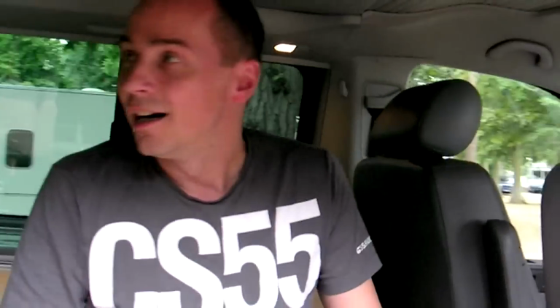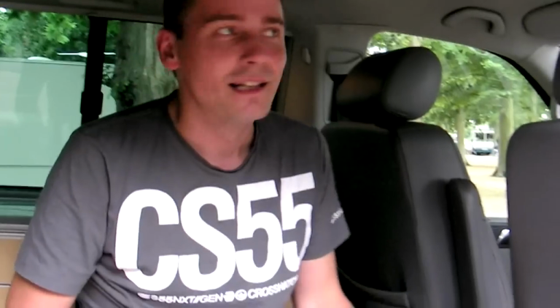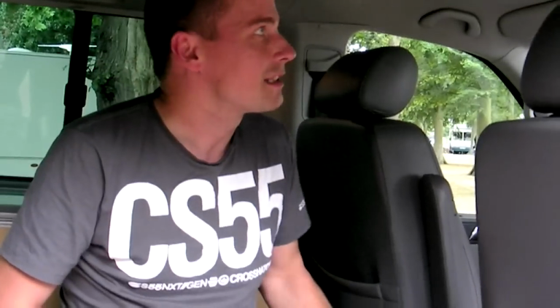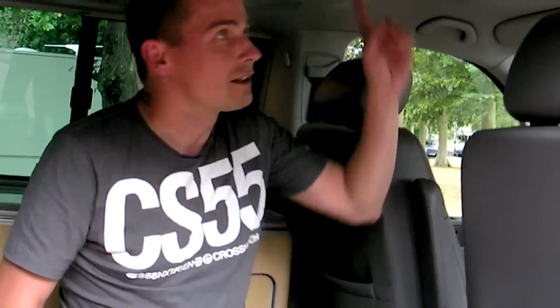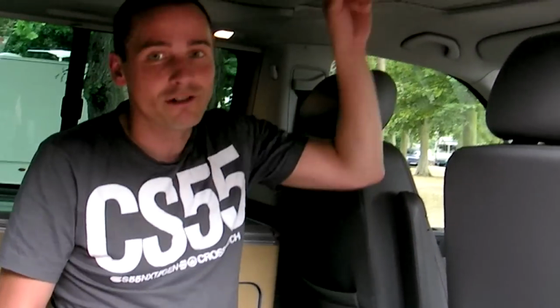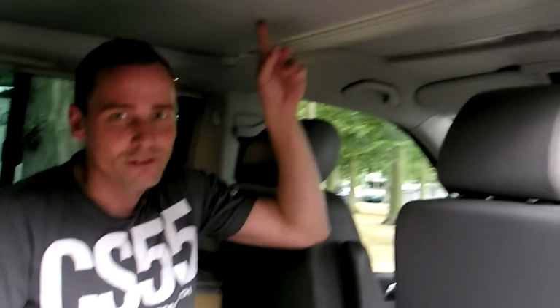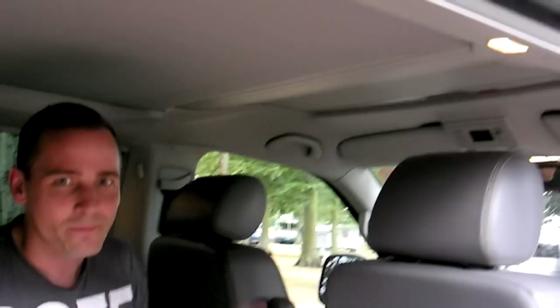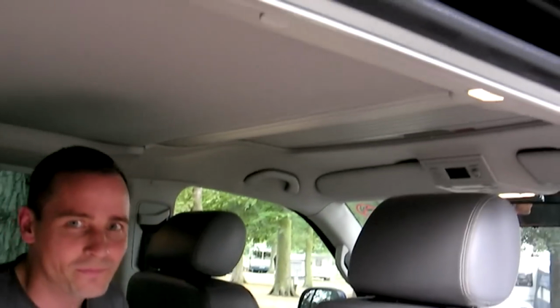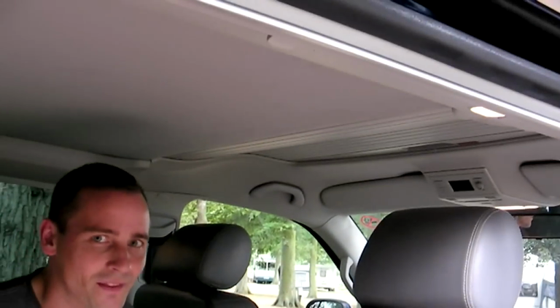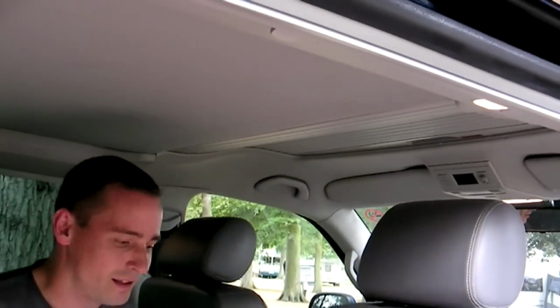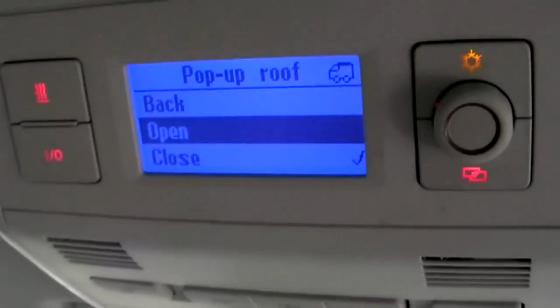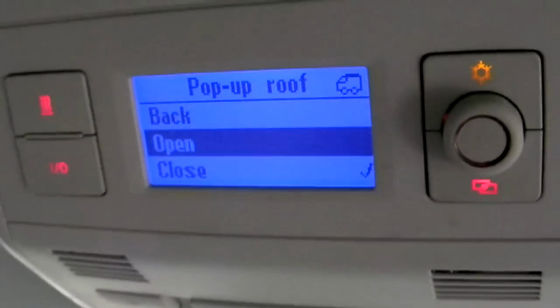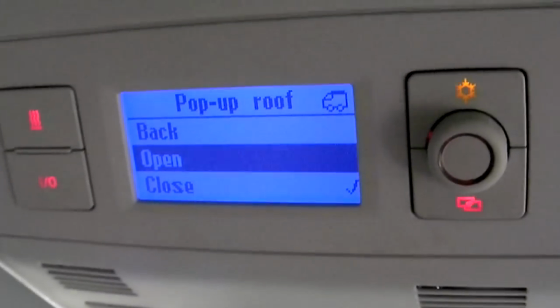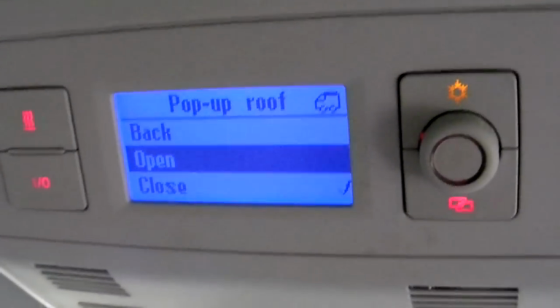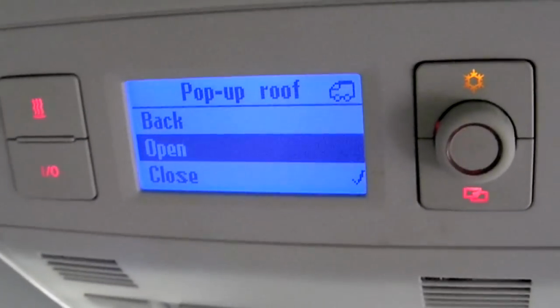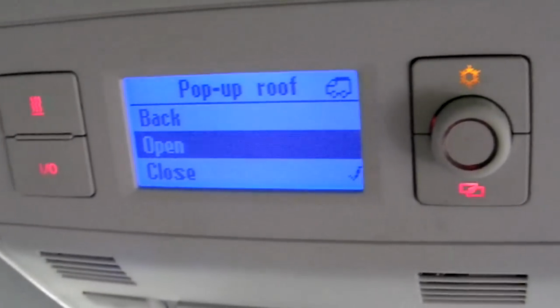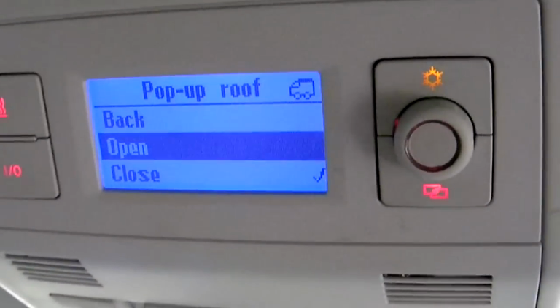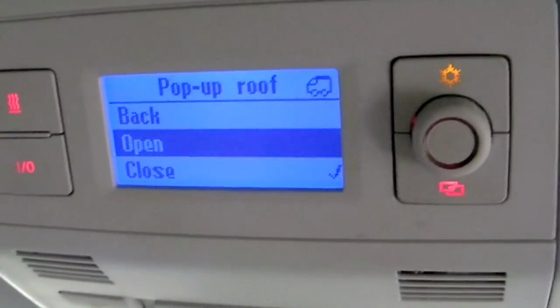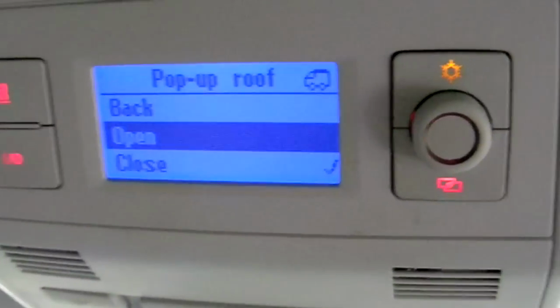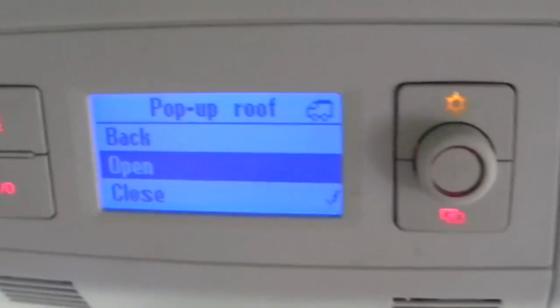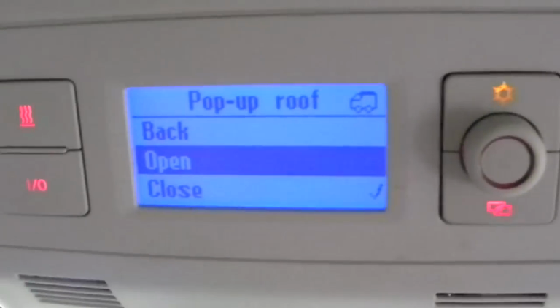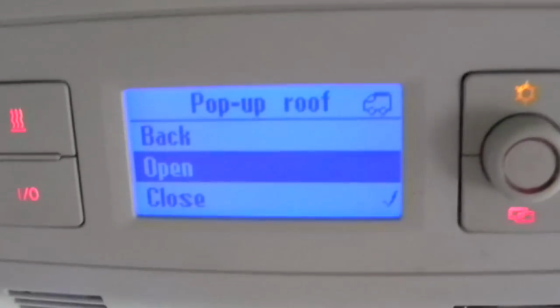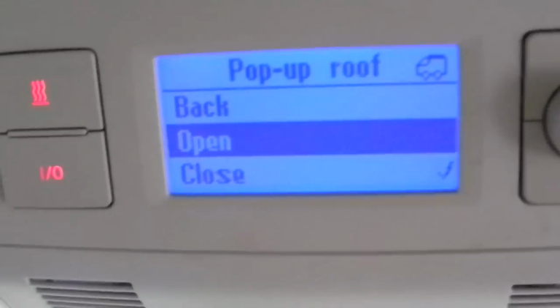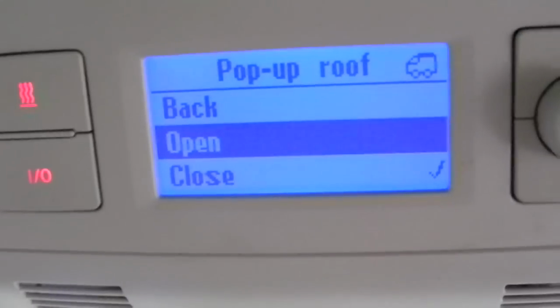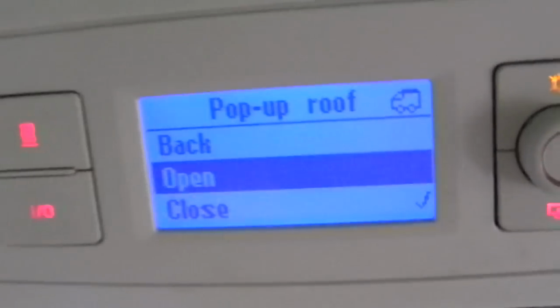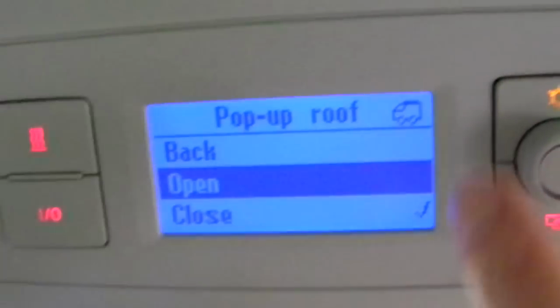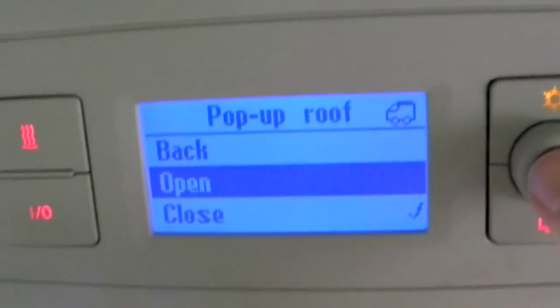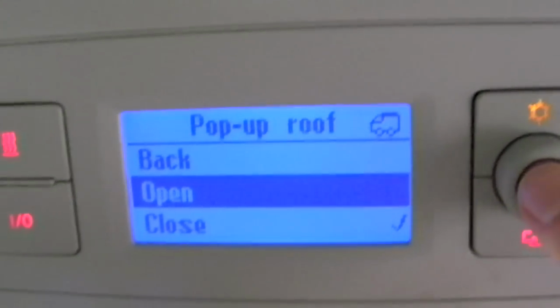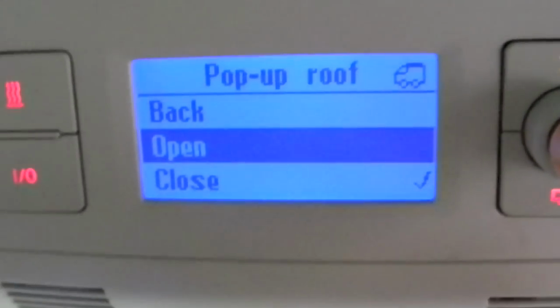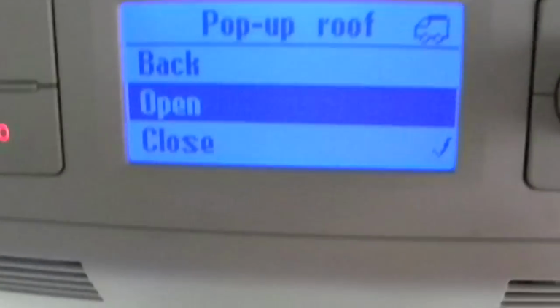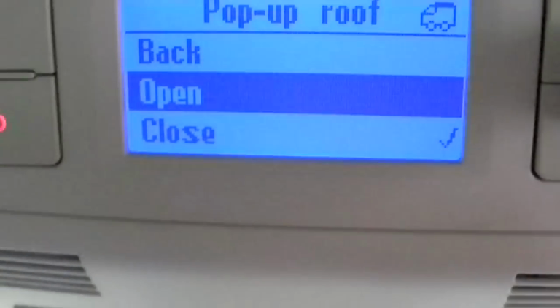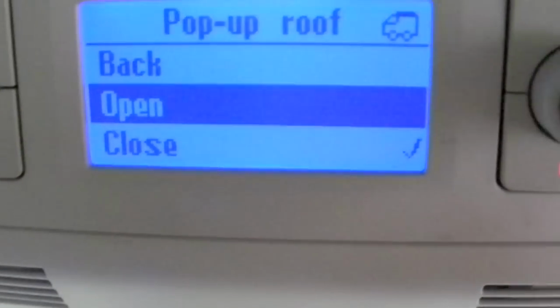Now let's take a look at the roof. One of the best design features of this van is the pop-up roof. It's controlled from this centre console here.